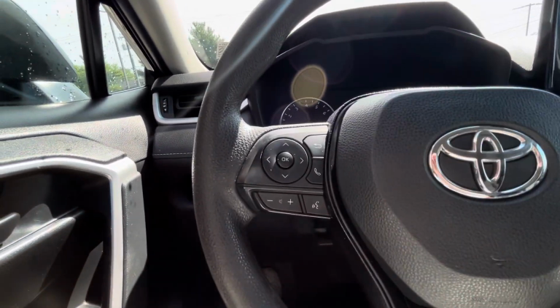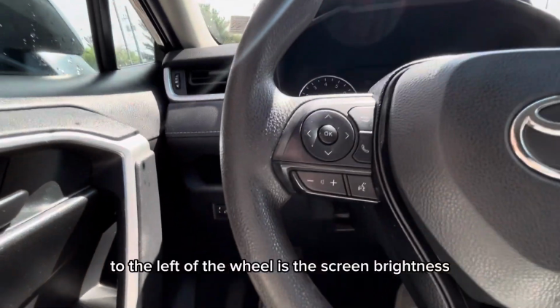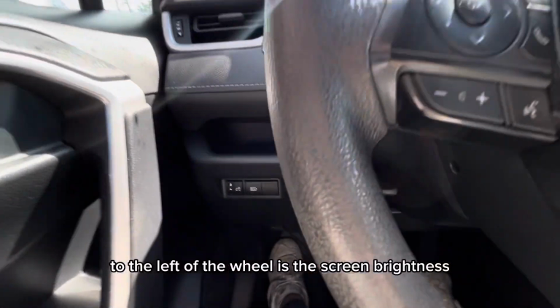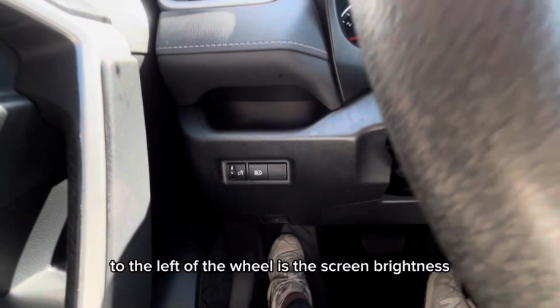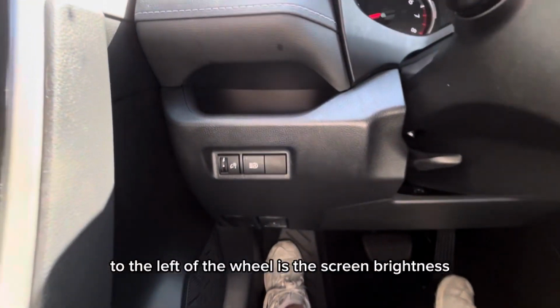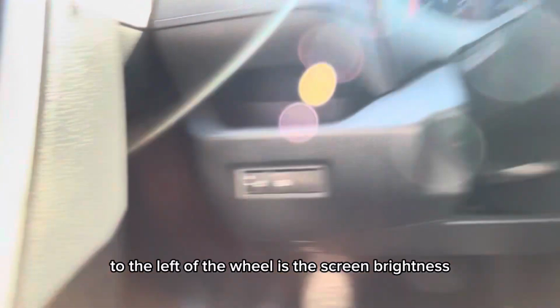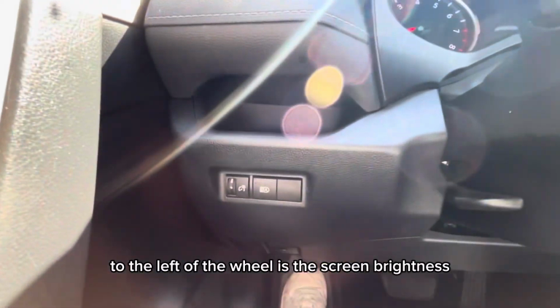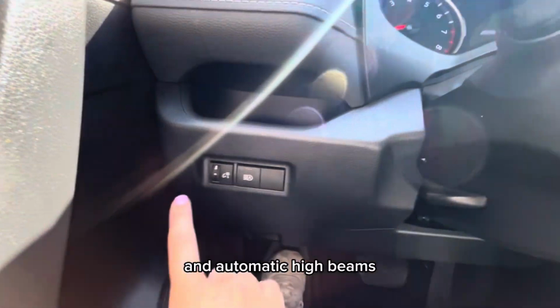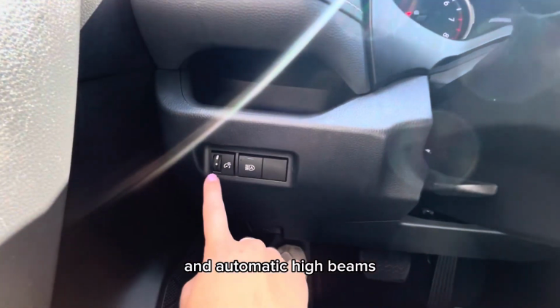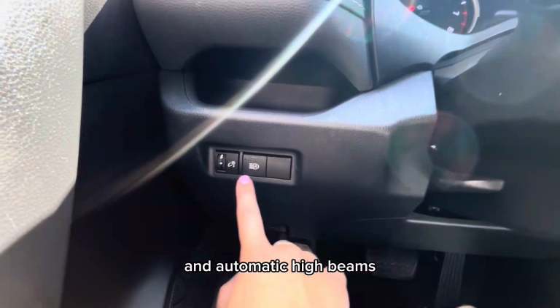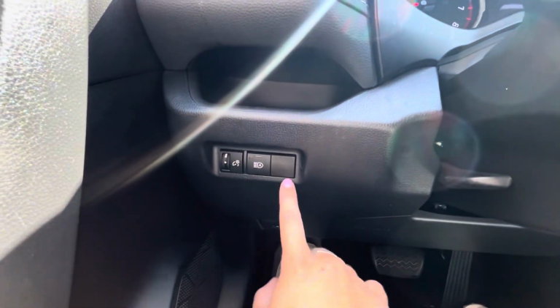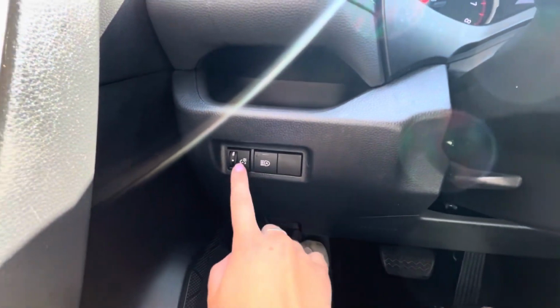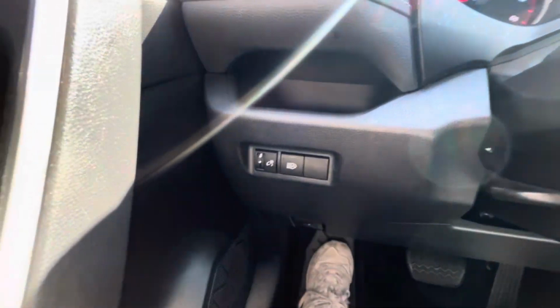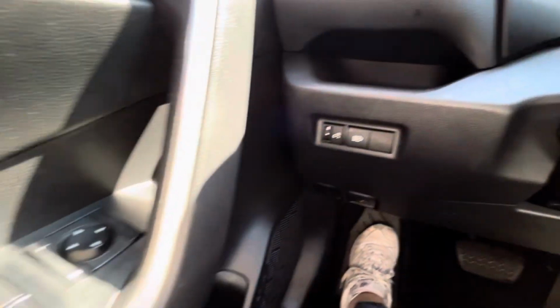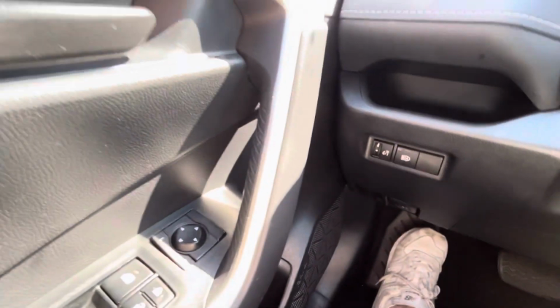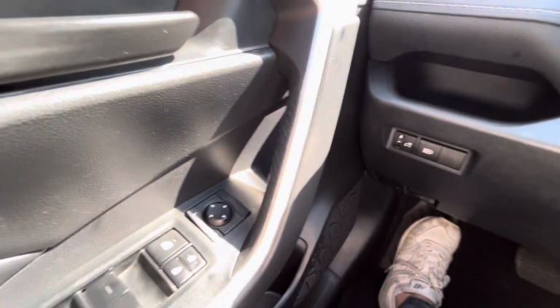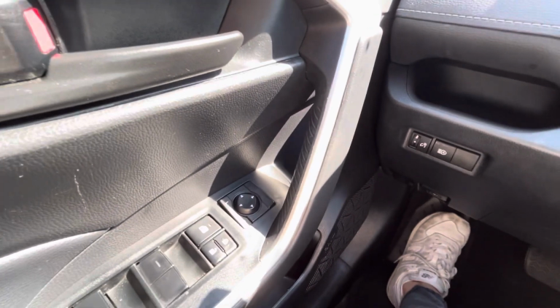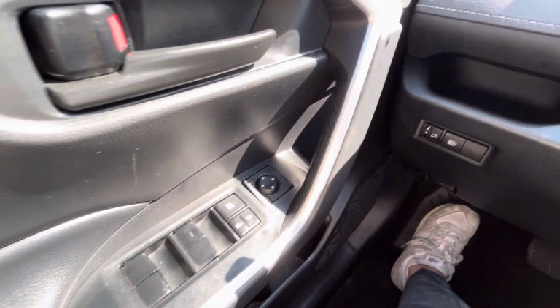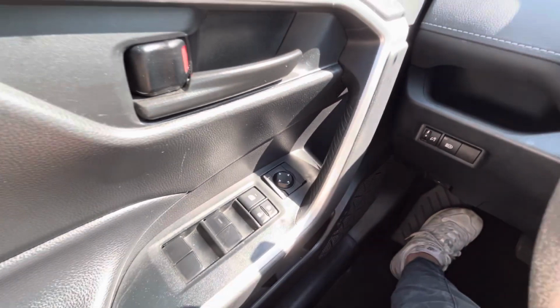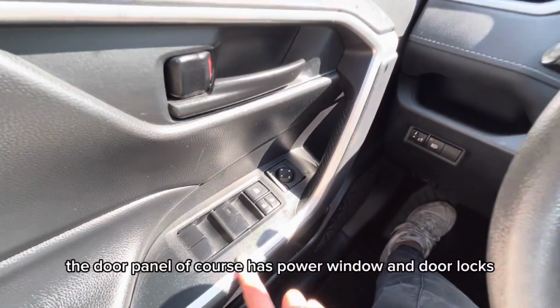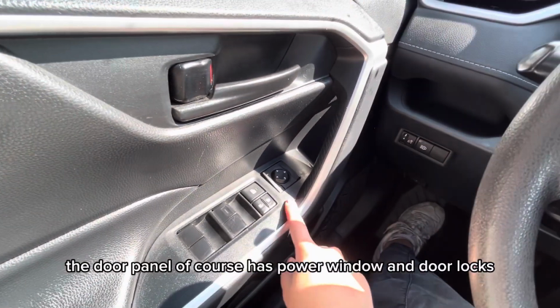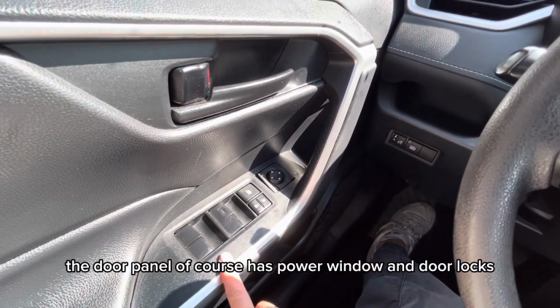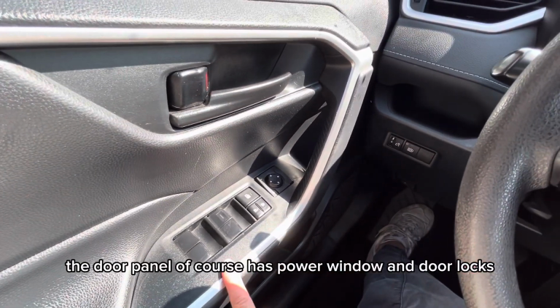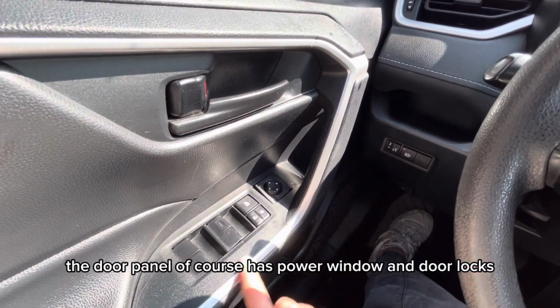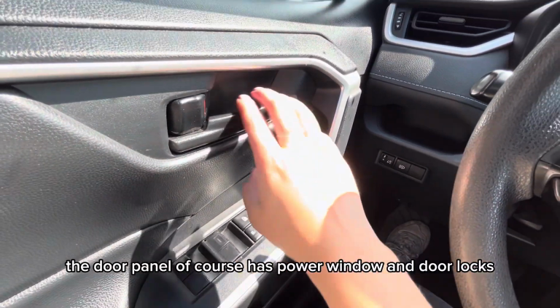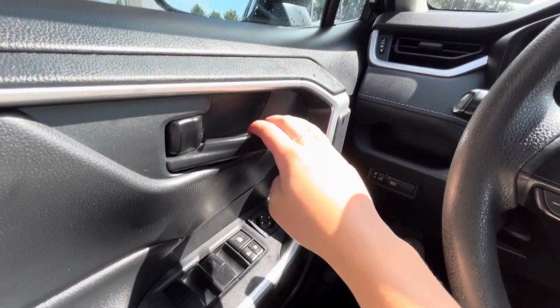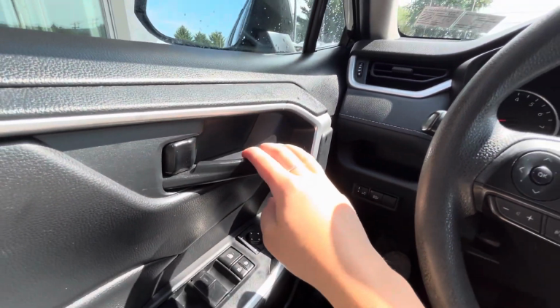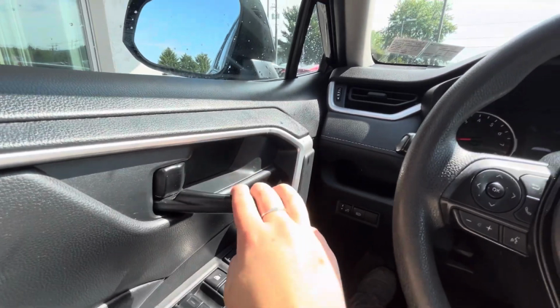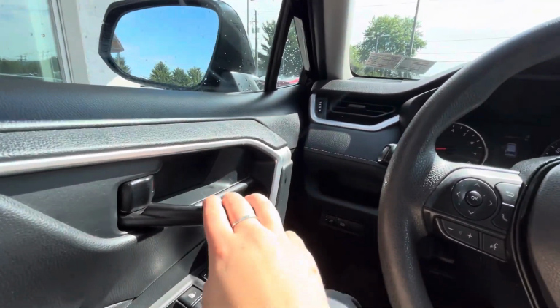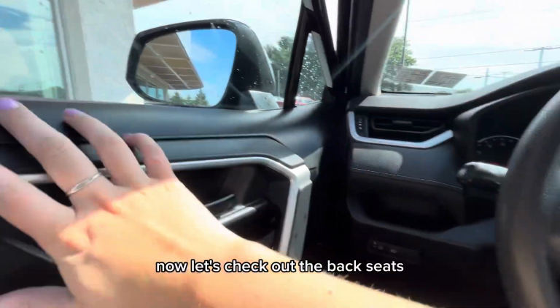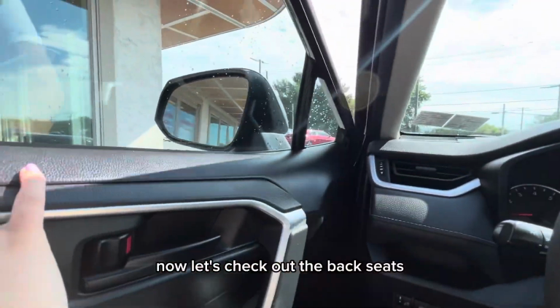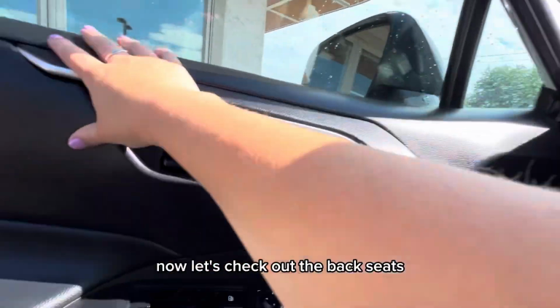To the left of the wheel is the screen brightness and automatic high beams. The door panel of course has power windows and door locks. Now let's check out the back seats.